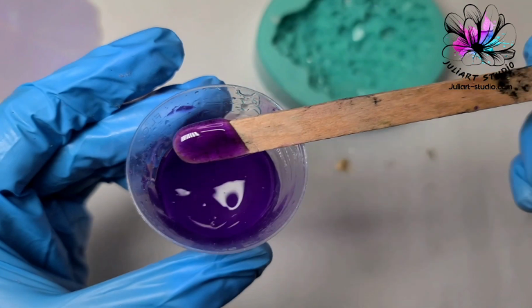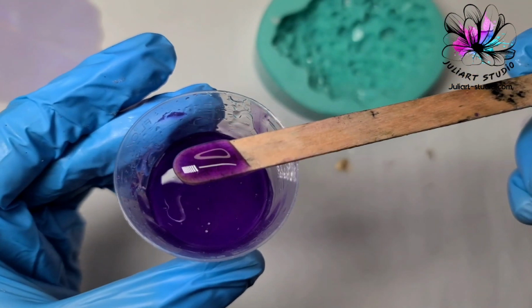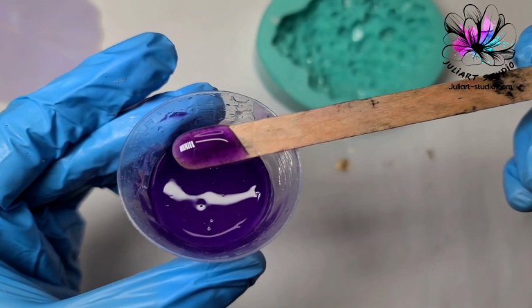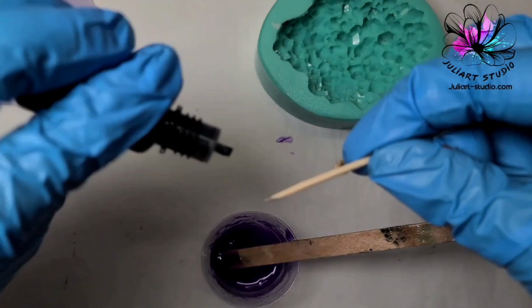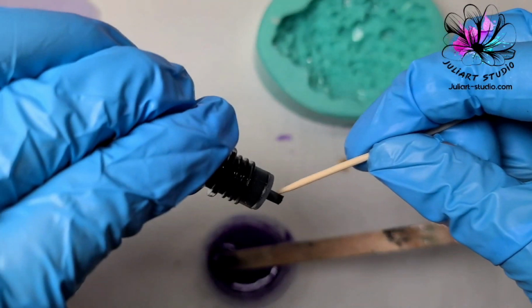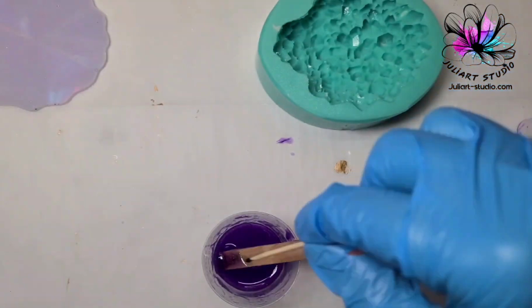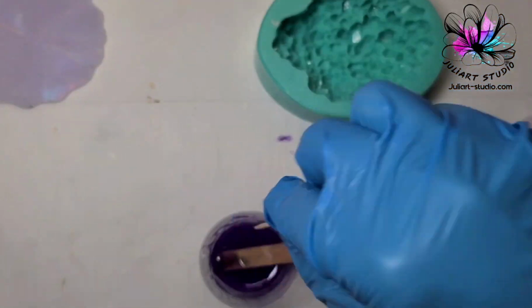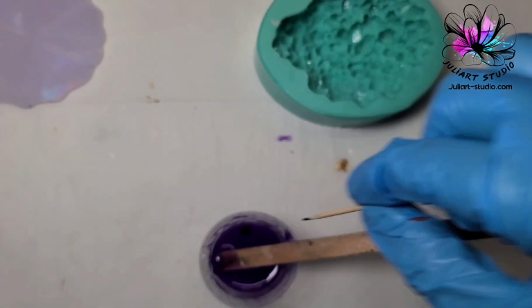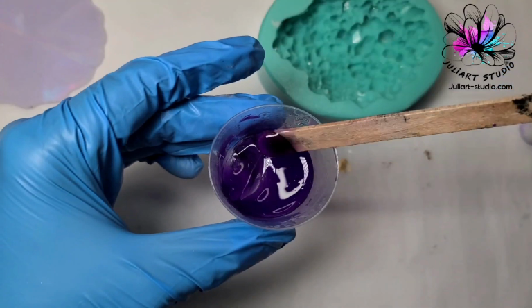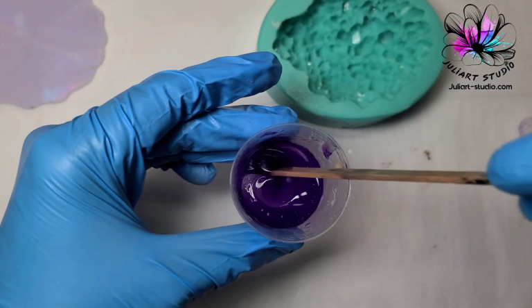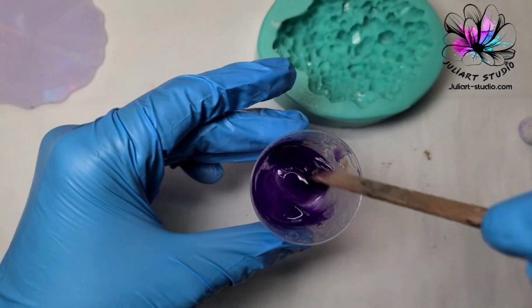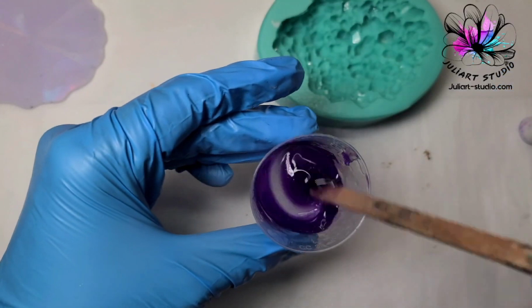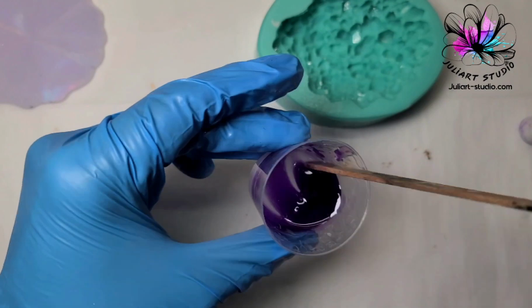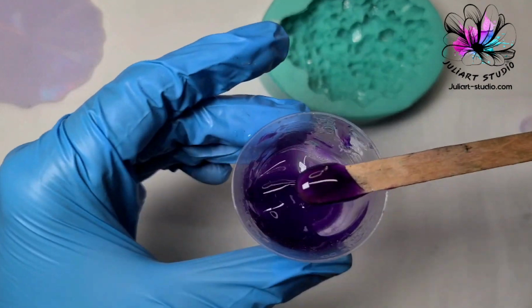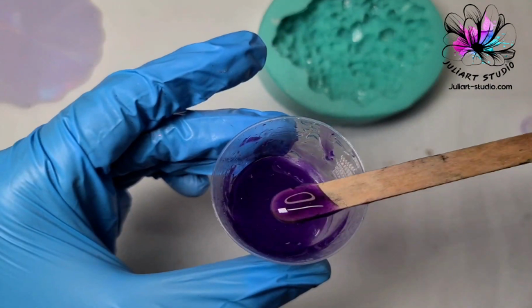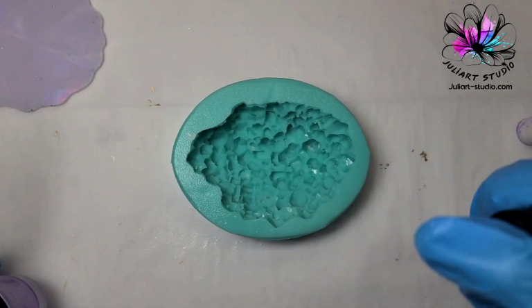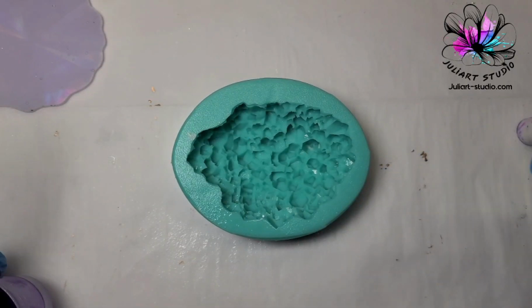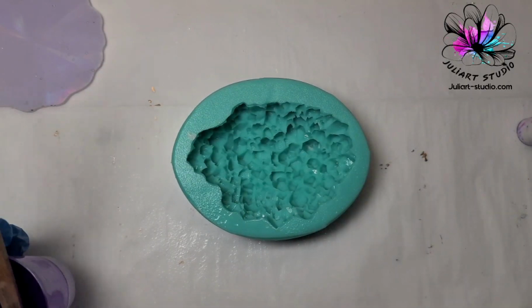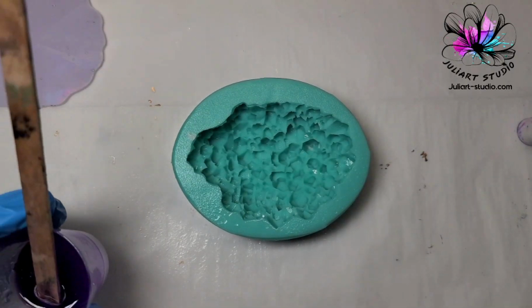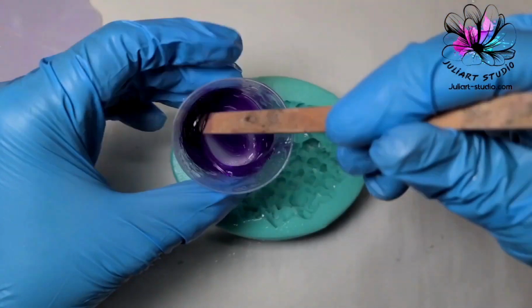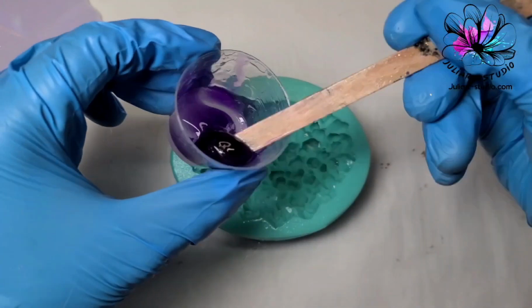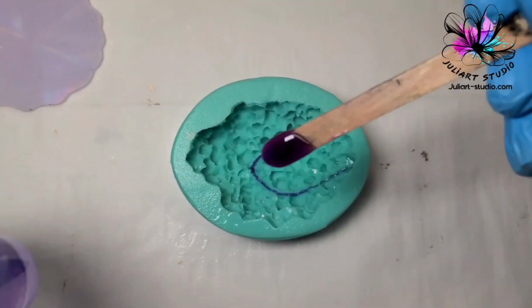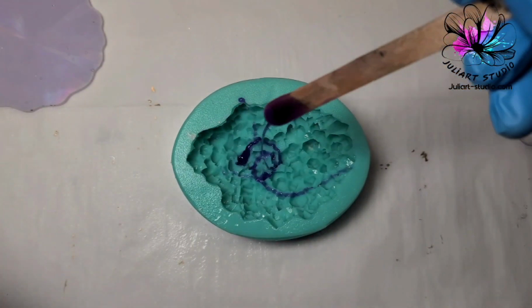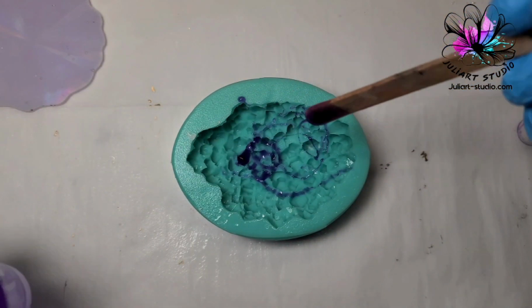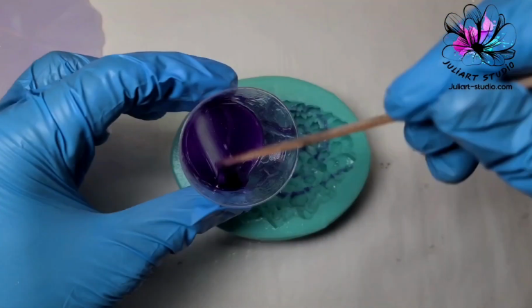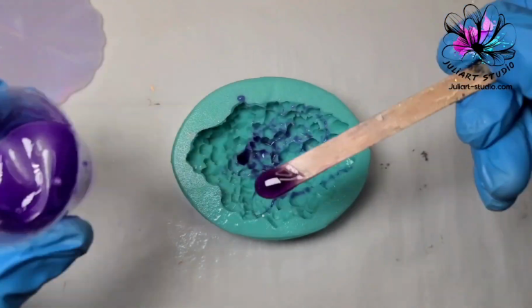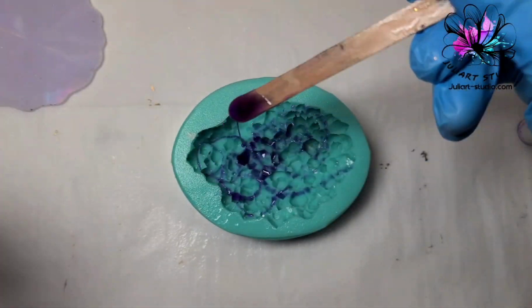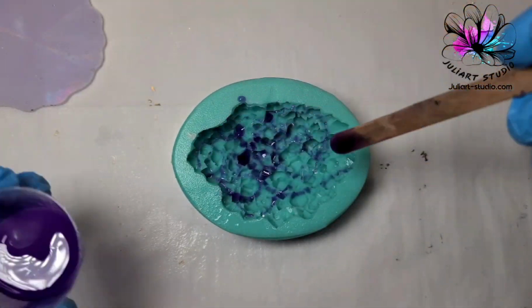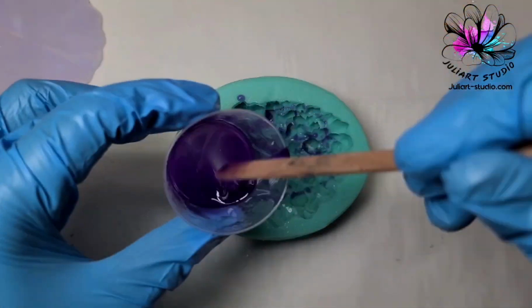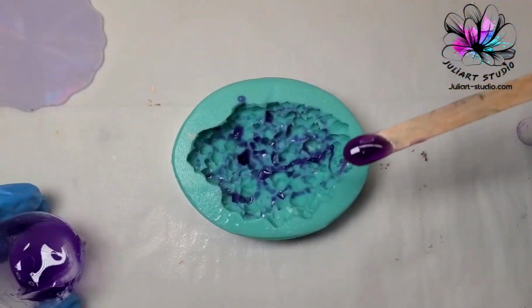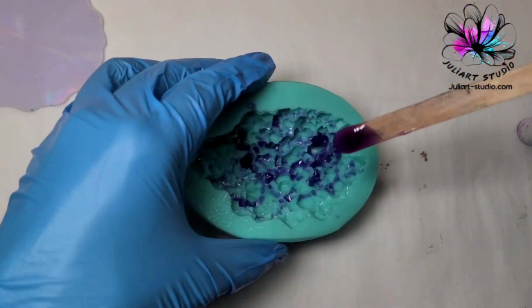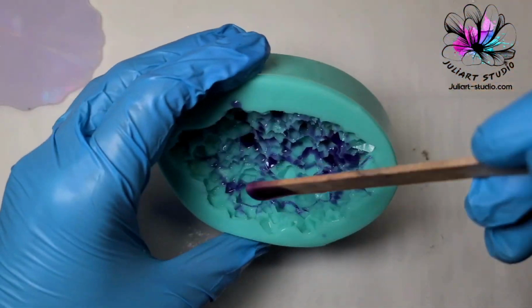I keep adding the black dye until I get a deeper shade for my purple. Then I spray 91 percent rubbing alcohol in my mold first to help the resin spread out on the mold surface.